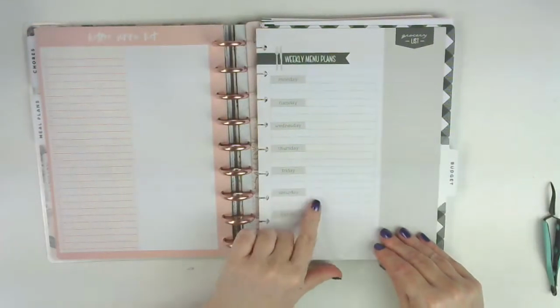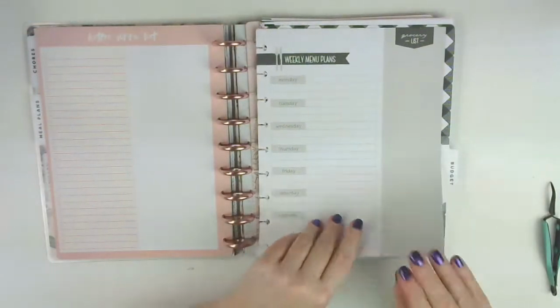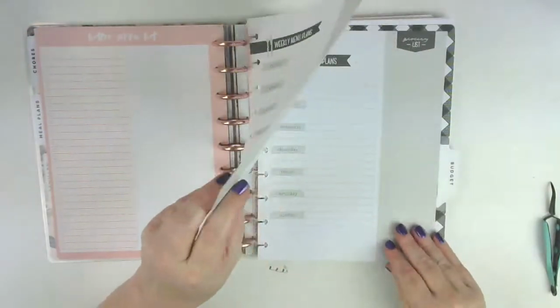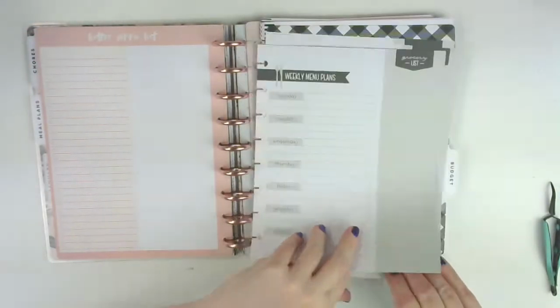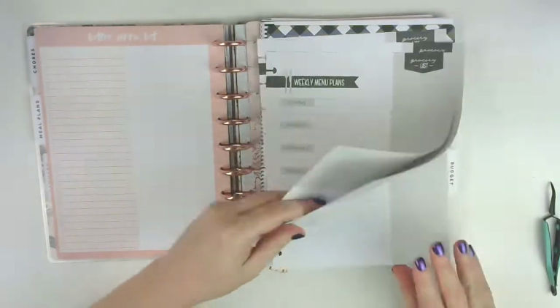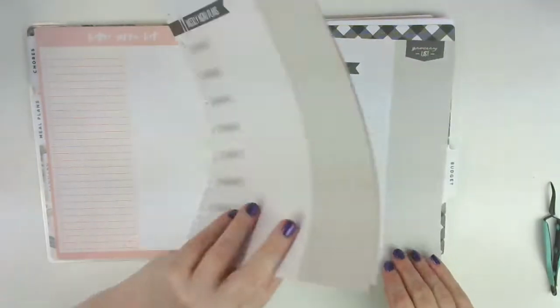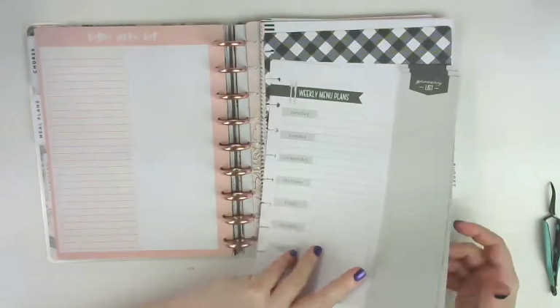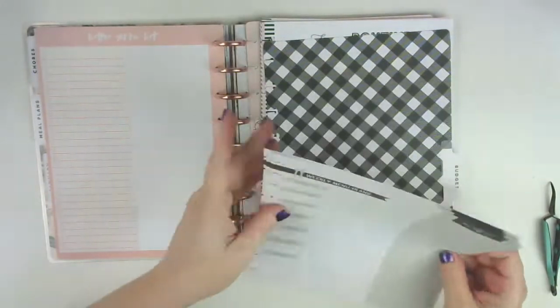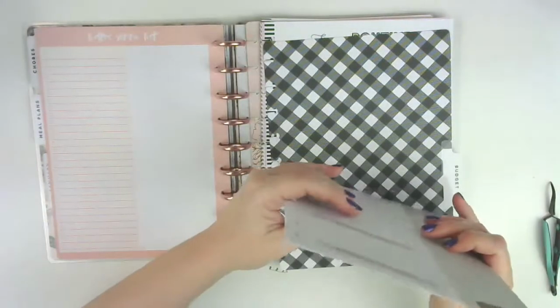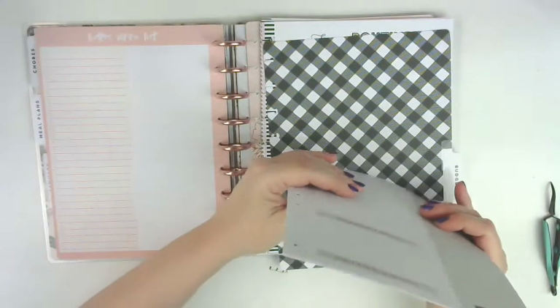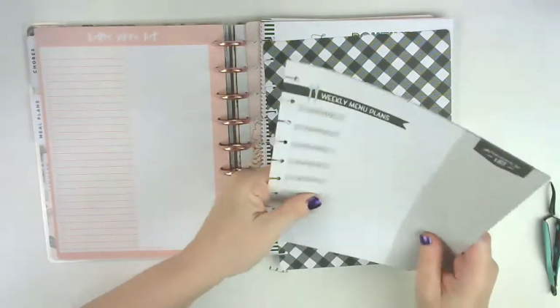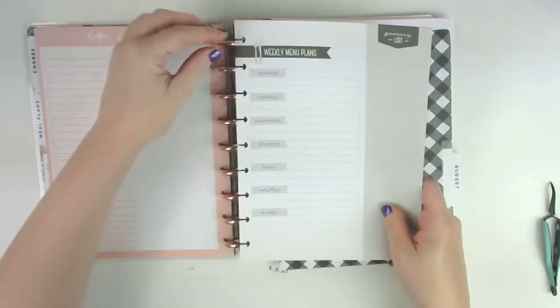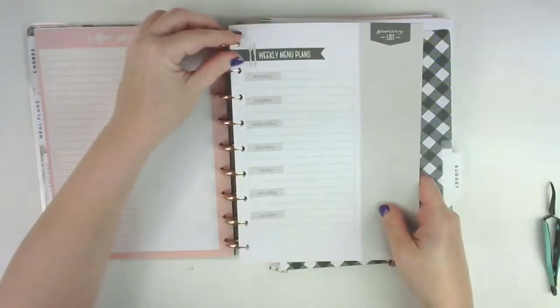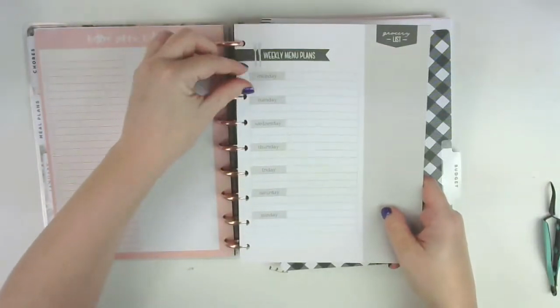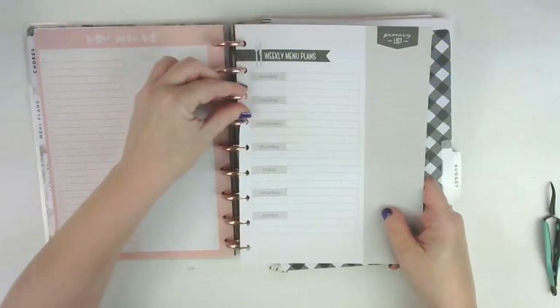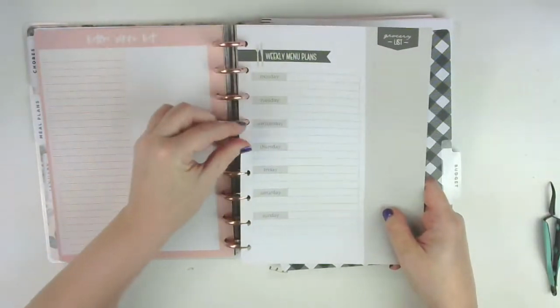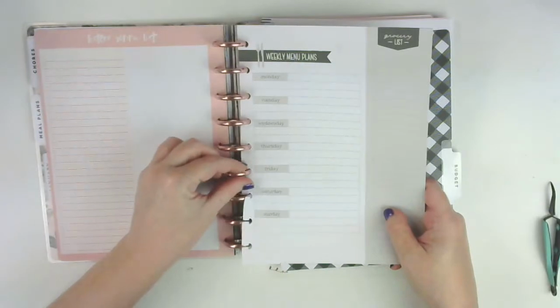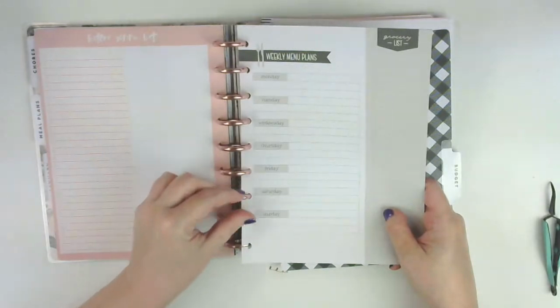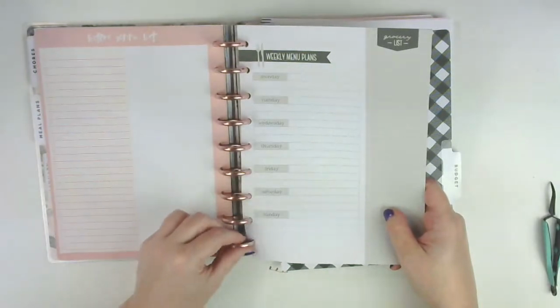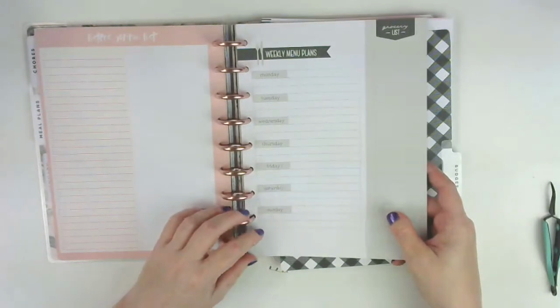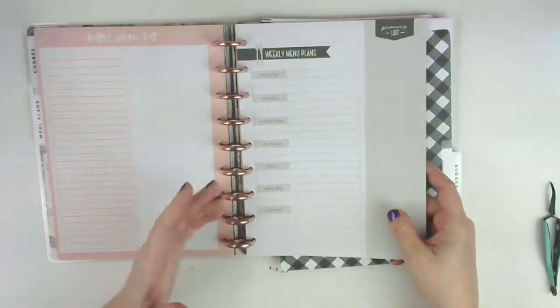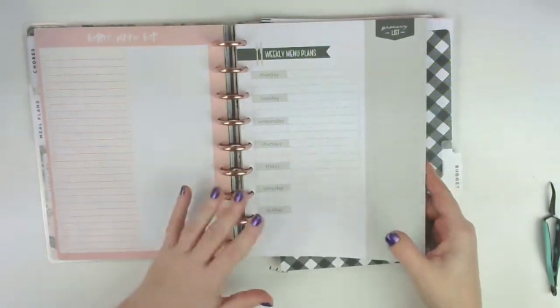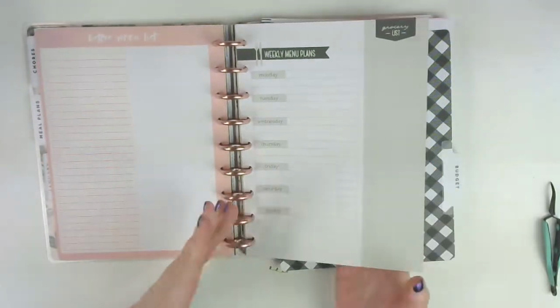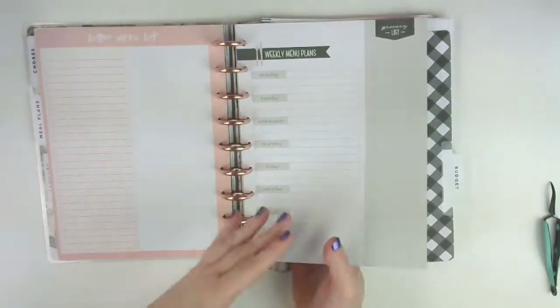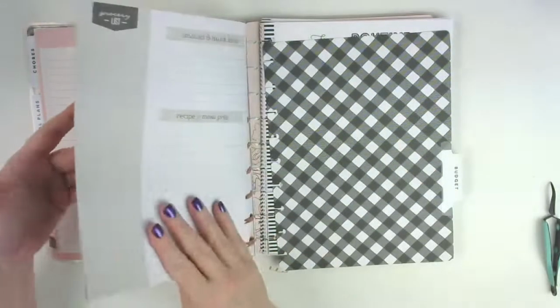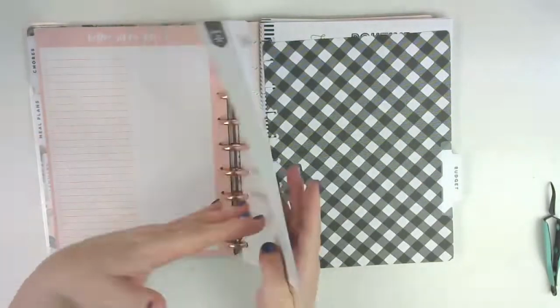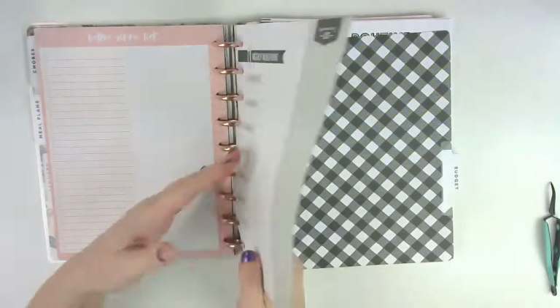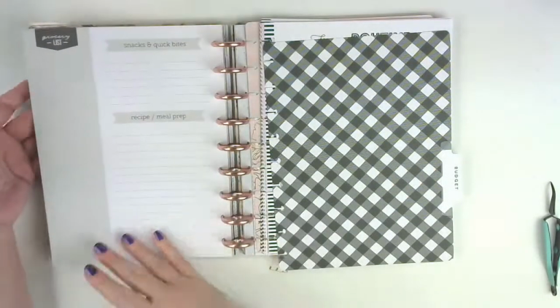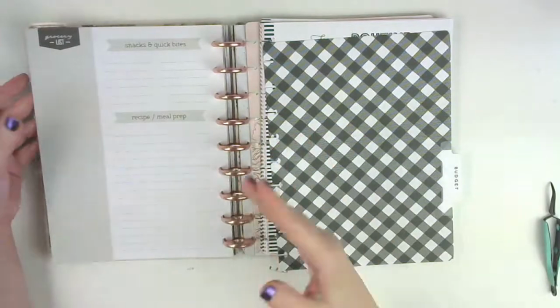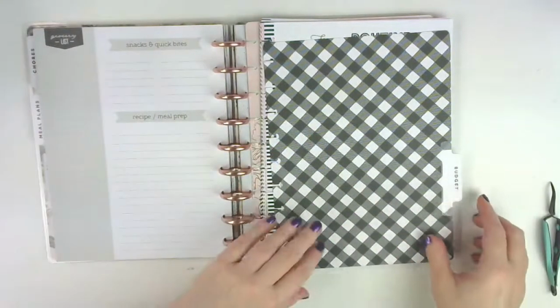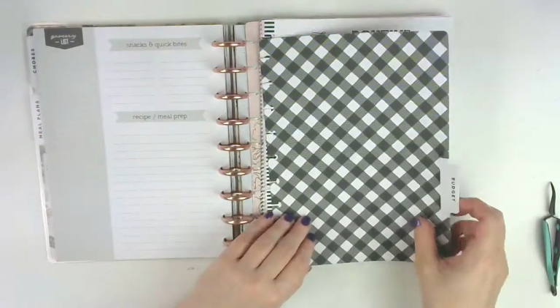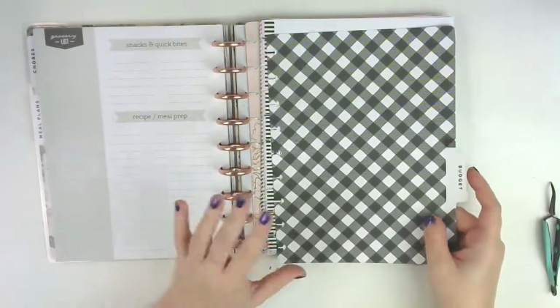This came in the extension, but I haven't really used it. I have a lot of options to write down my weekly menu, so I really just haven't needed a whole sheet for it, but I have them in there just in case.